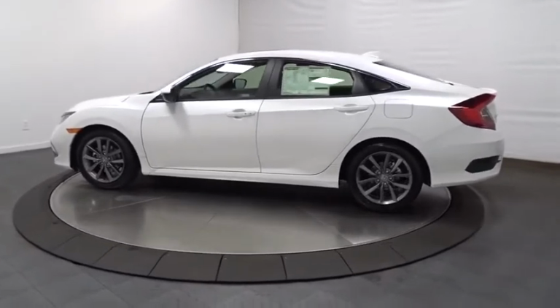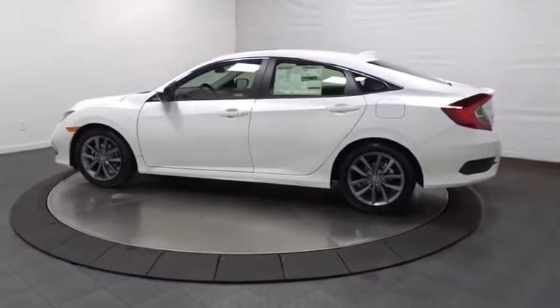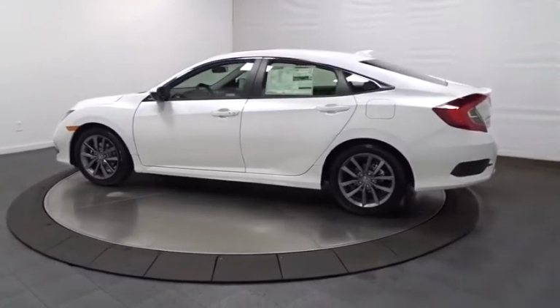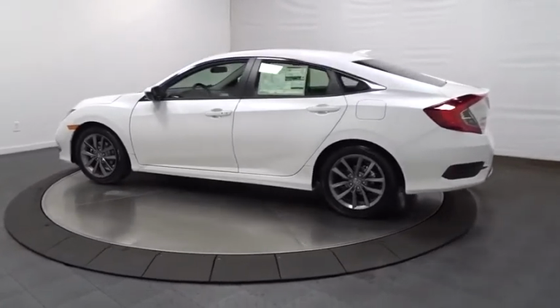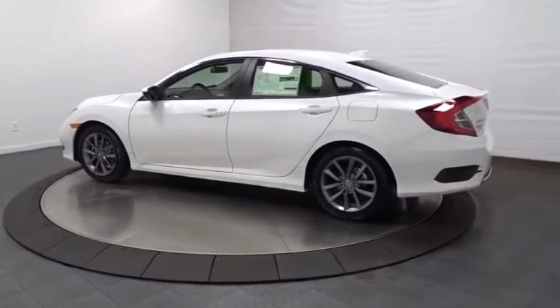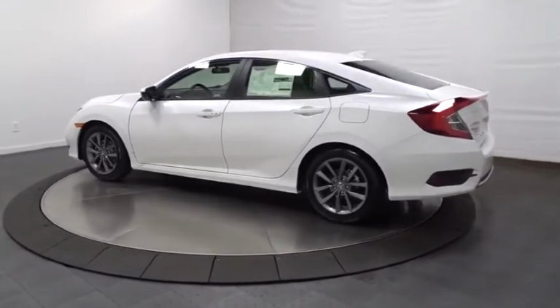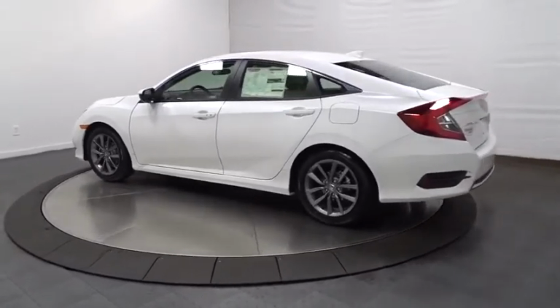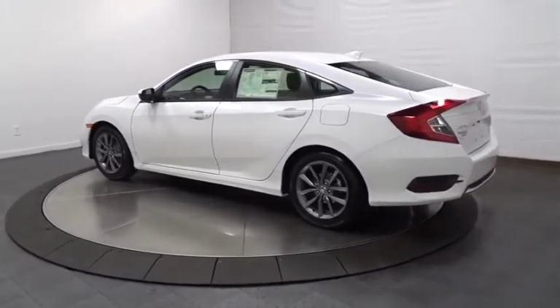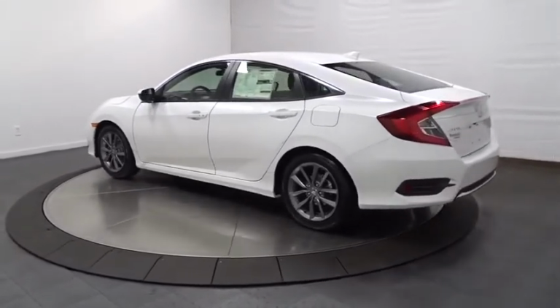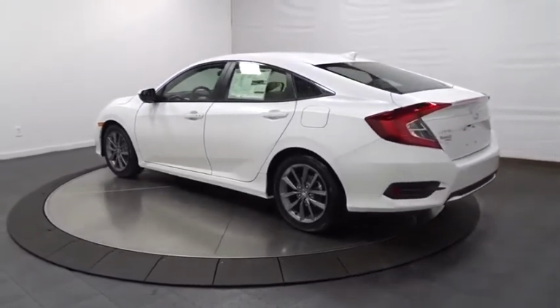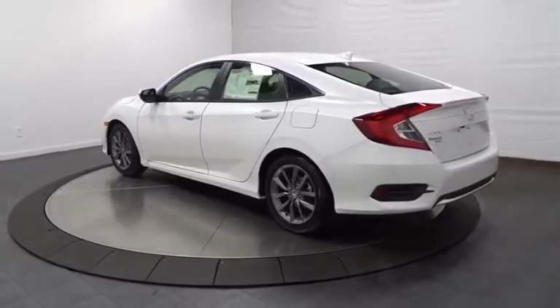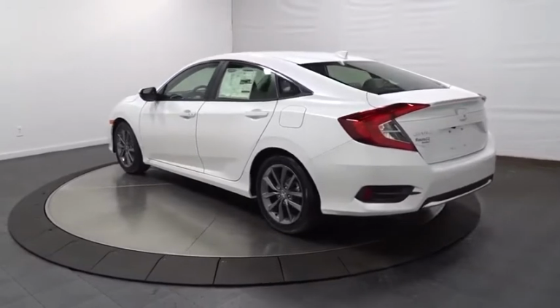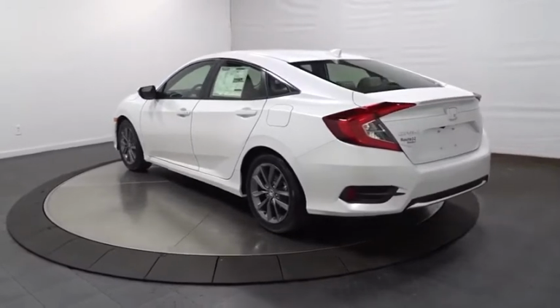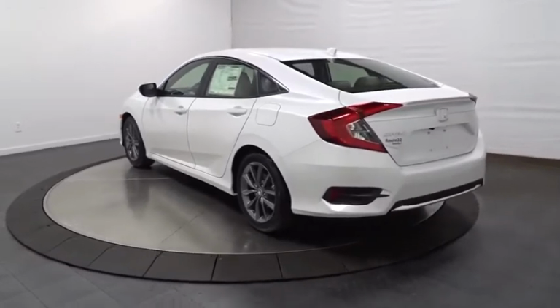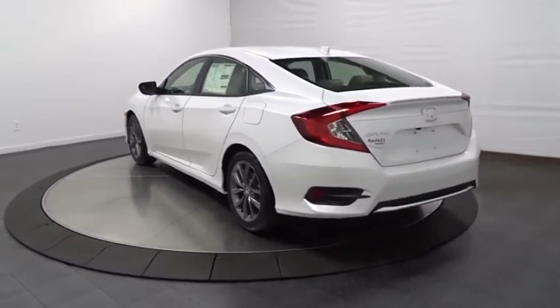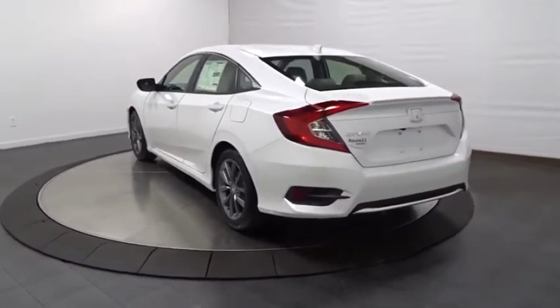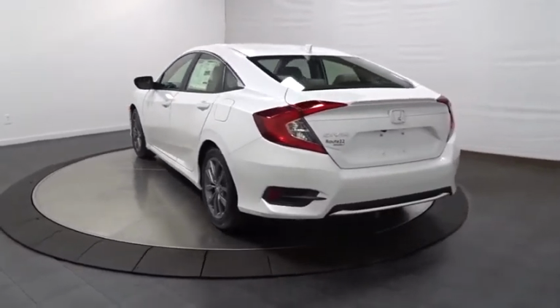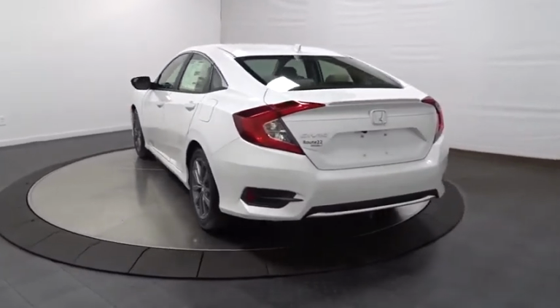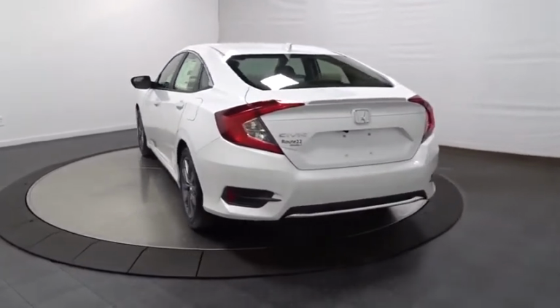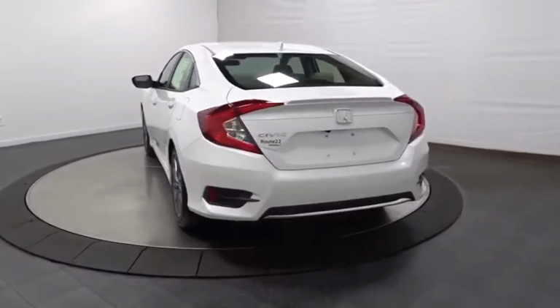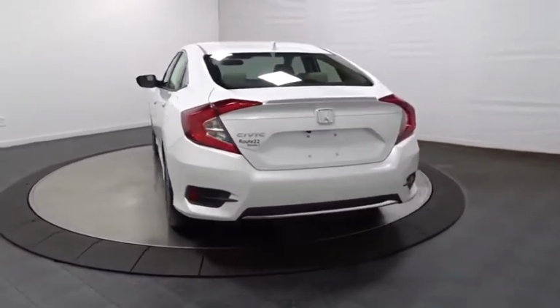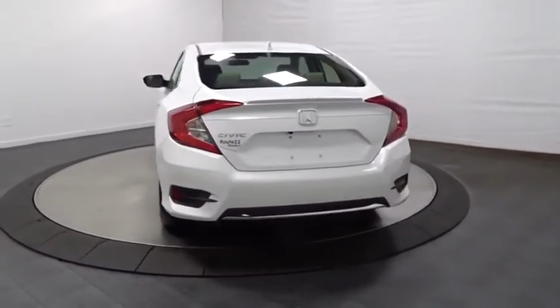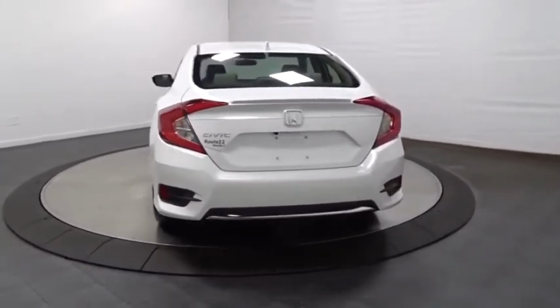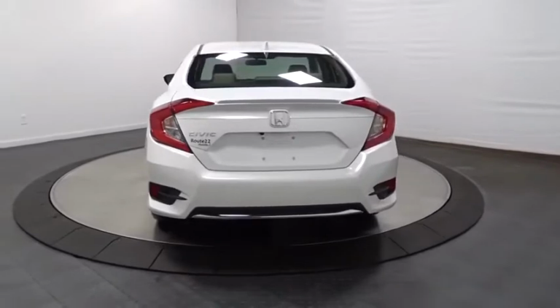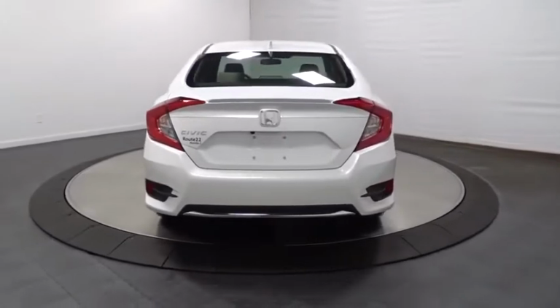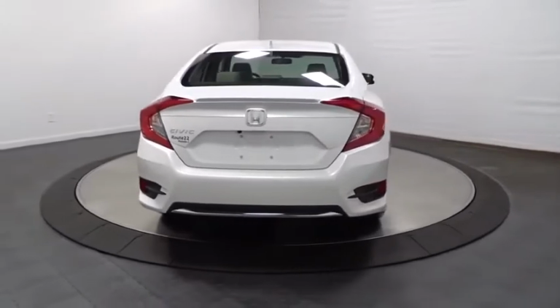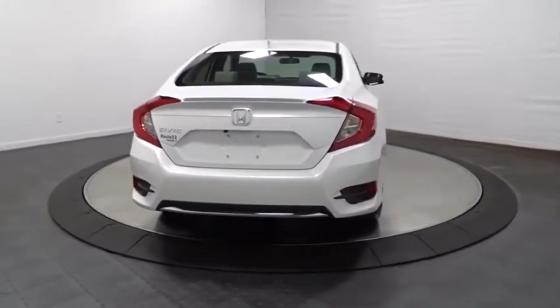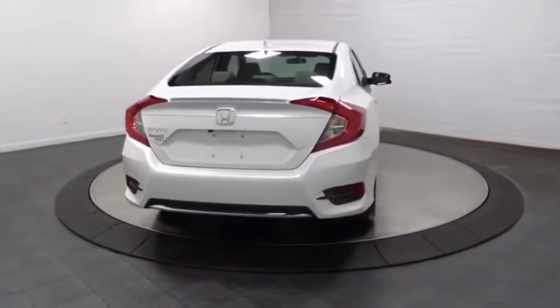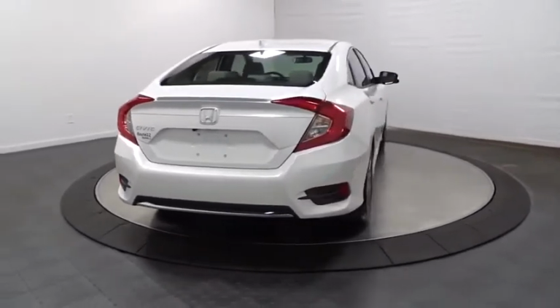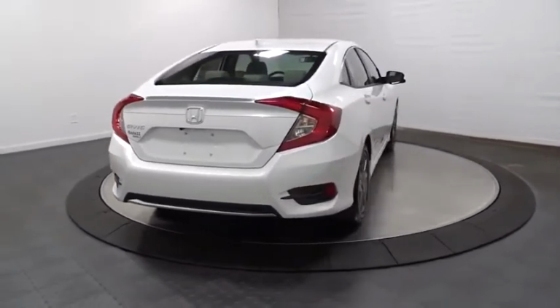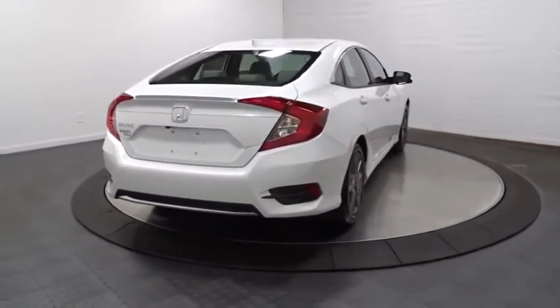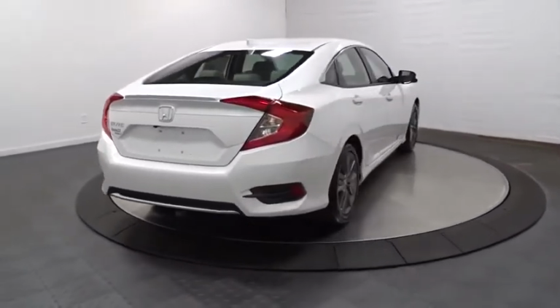Here are some of this vehicle's great options: backup camera, keyless entry, leather-wrapped steering wheel, Bluetooth, front-wheel drive, fog lights, trip computer, day and night rear-view mirror, brake assist, tachometer.